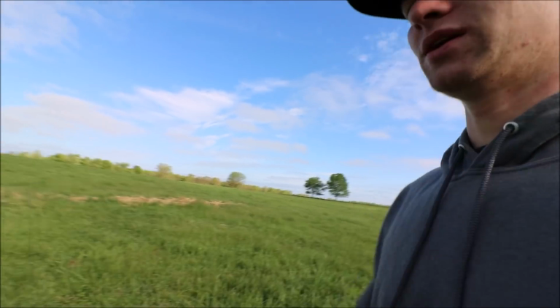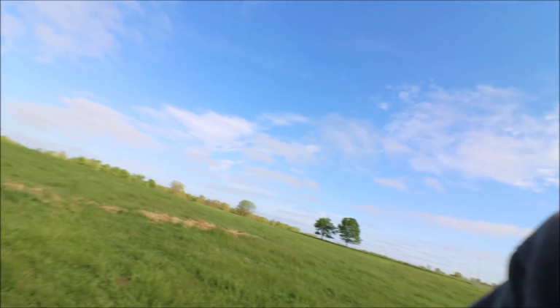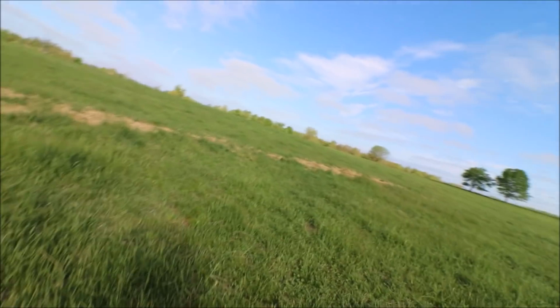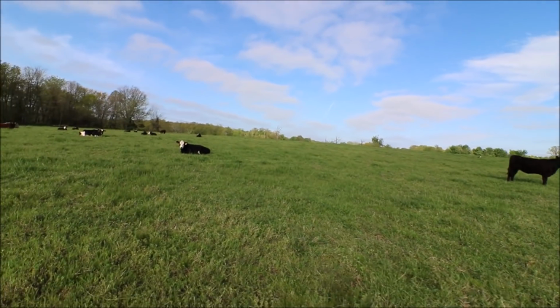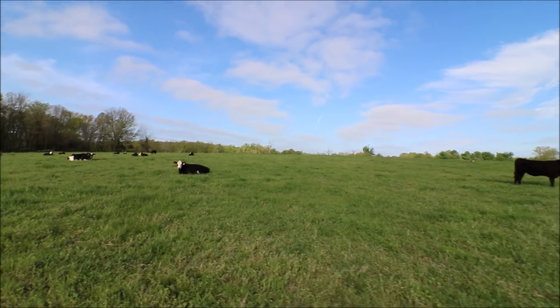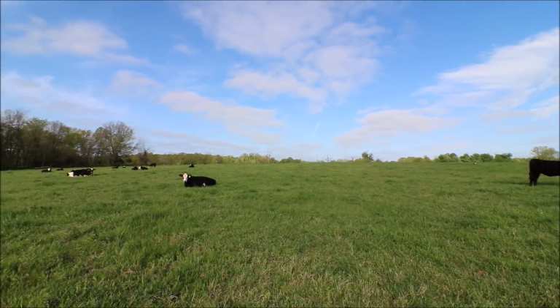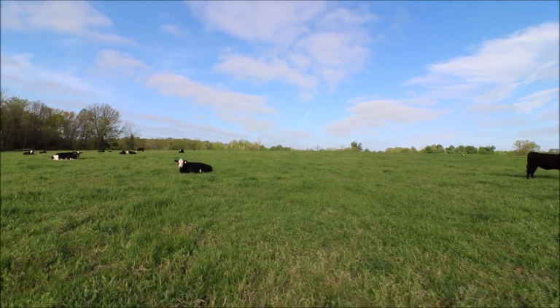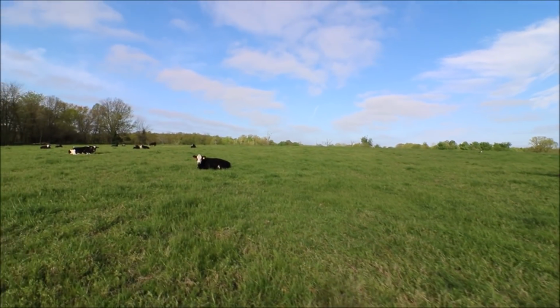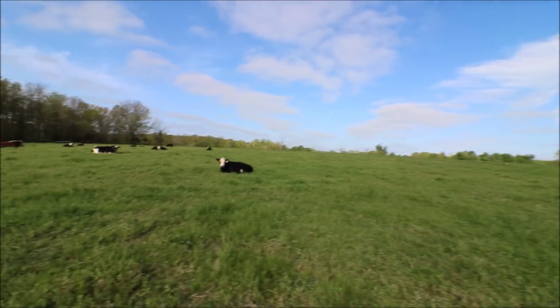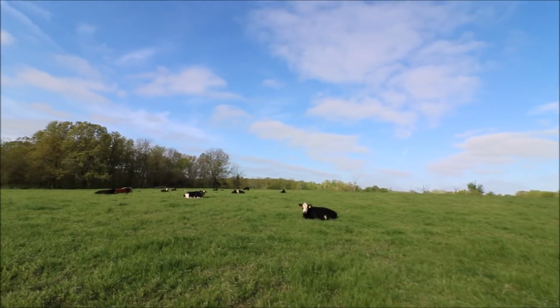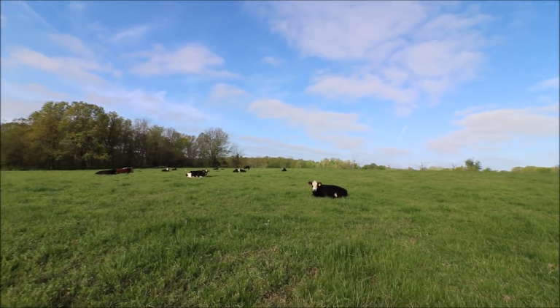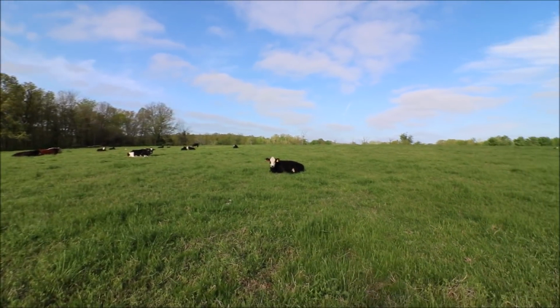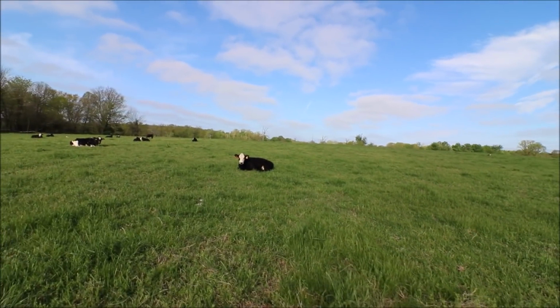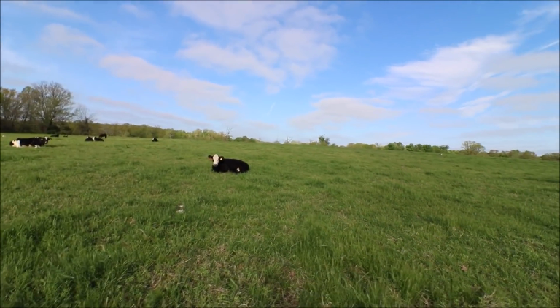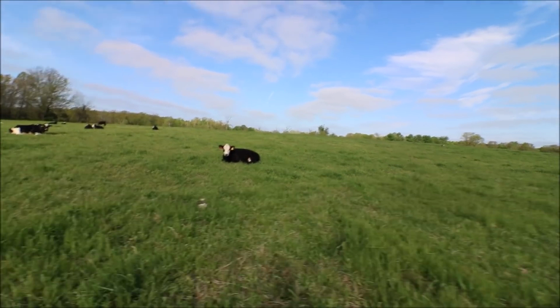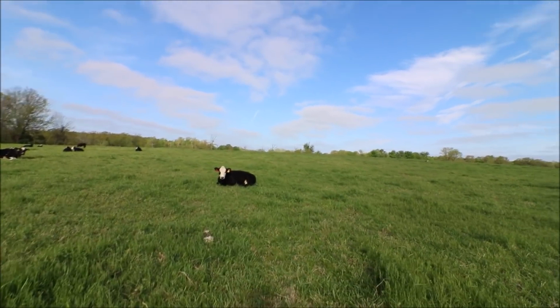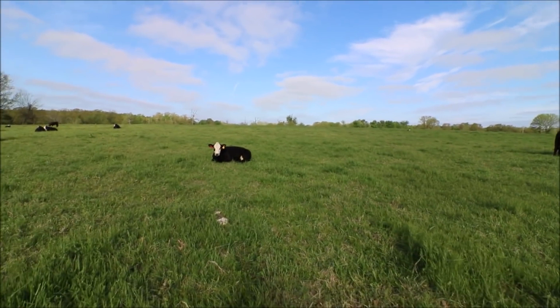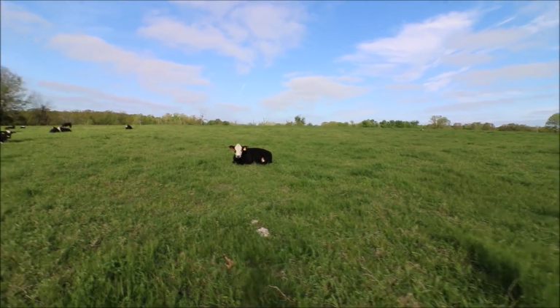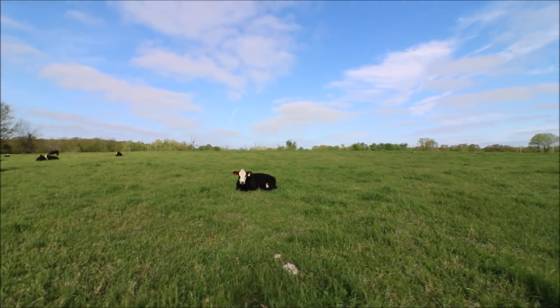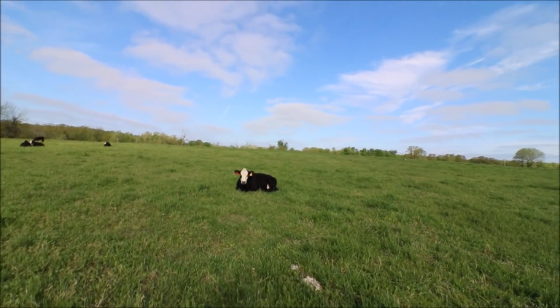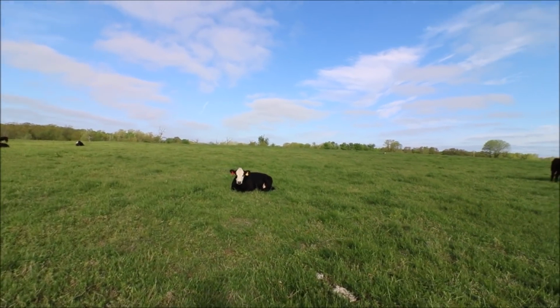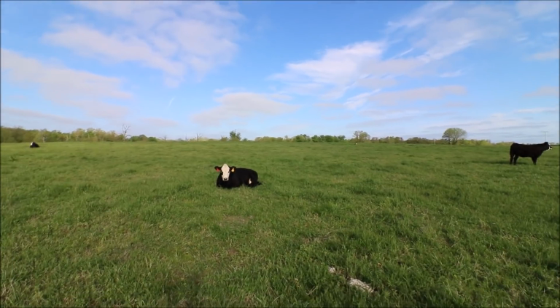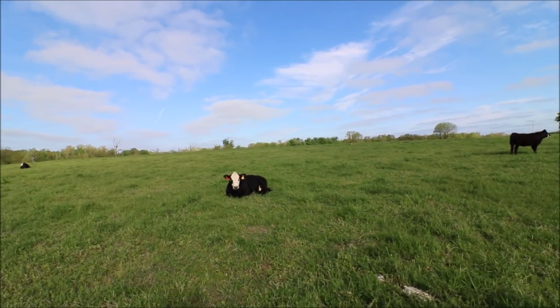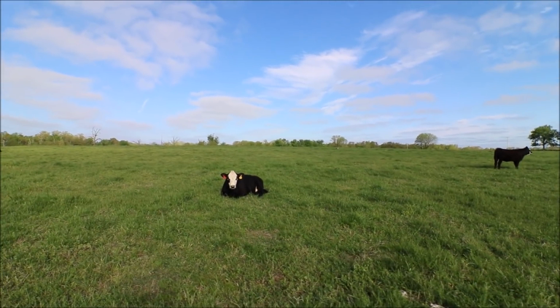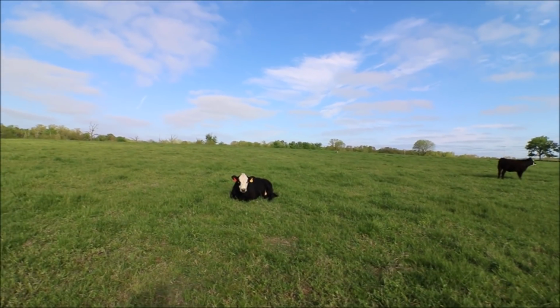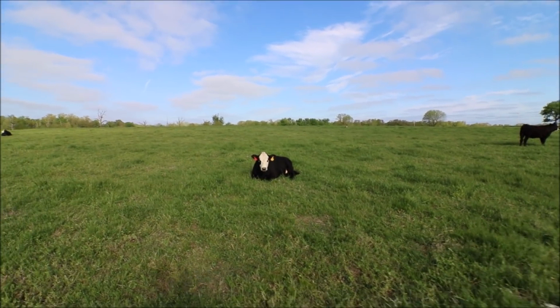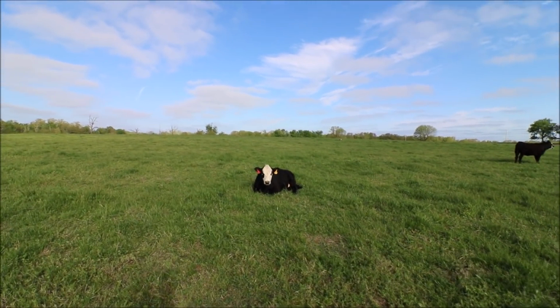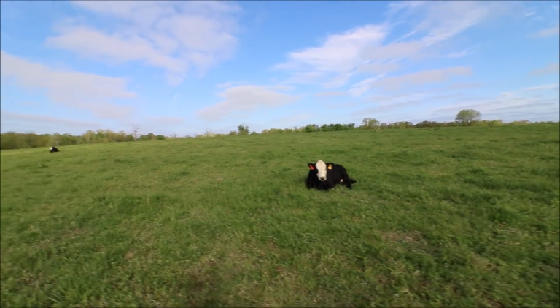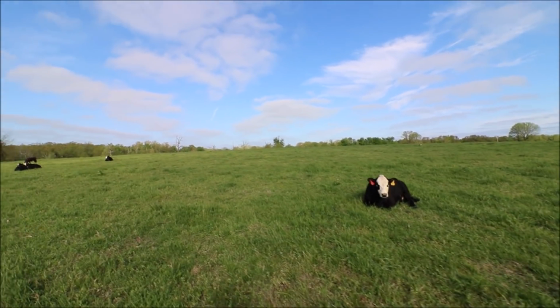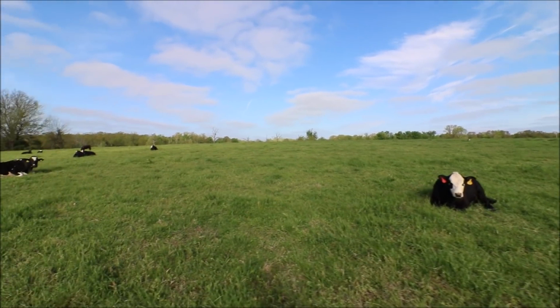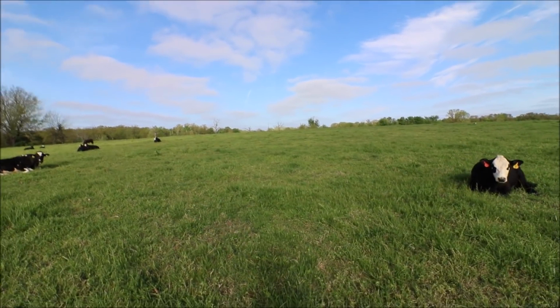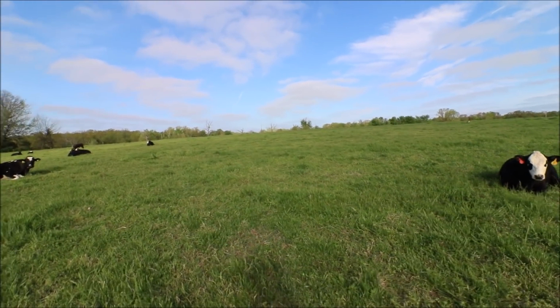About the calves — the nurse cow is currently in with our heifers. We just put the bull in with the heifers so they should be getting bred now and they should calve this next spring.